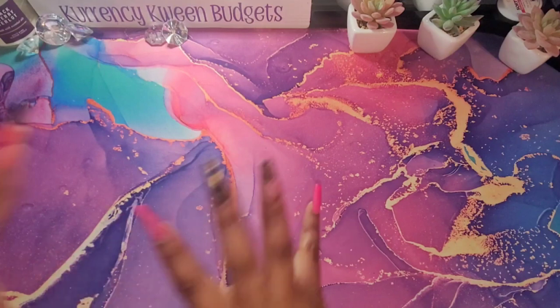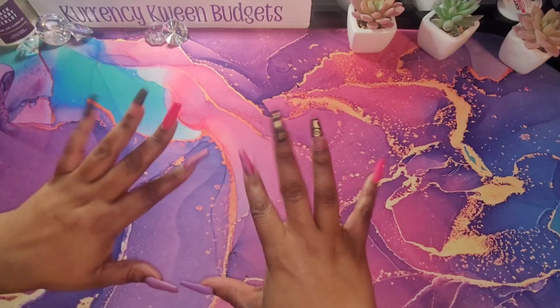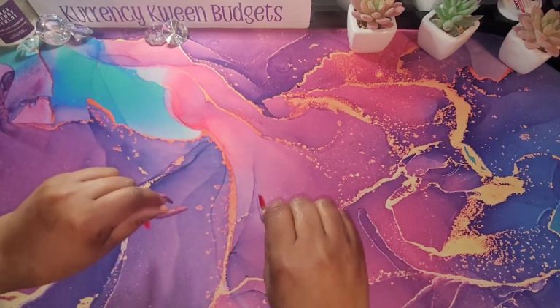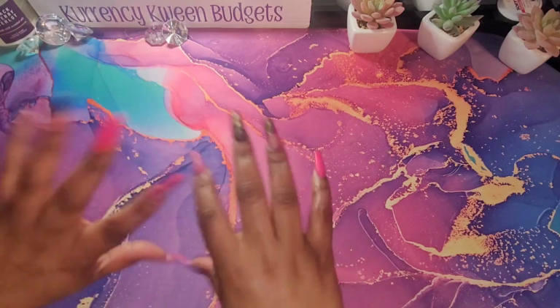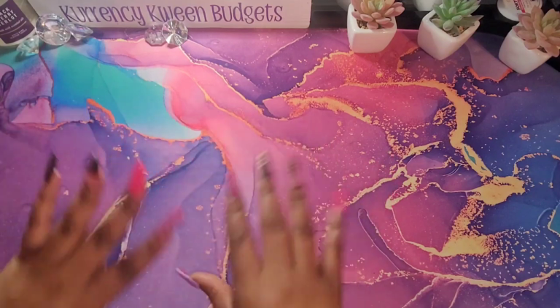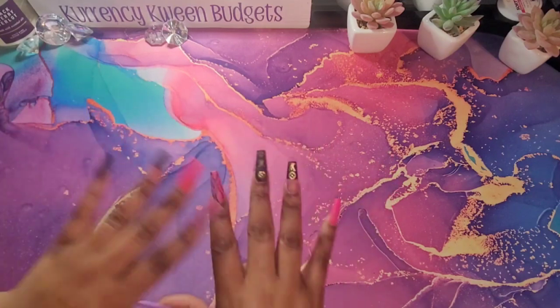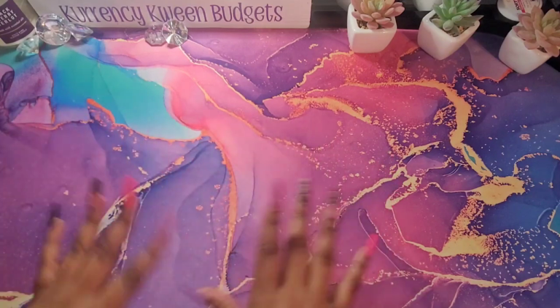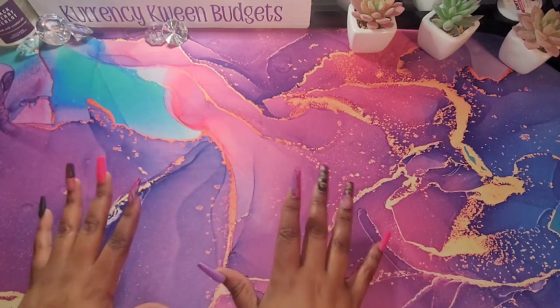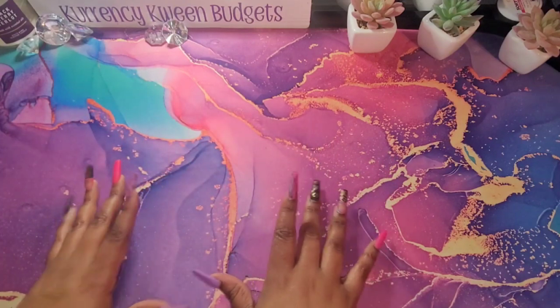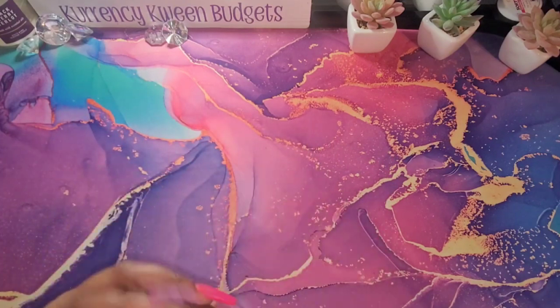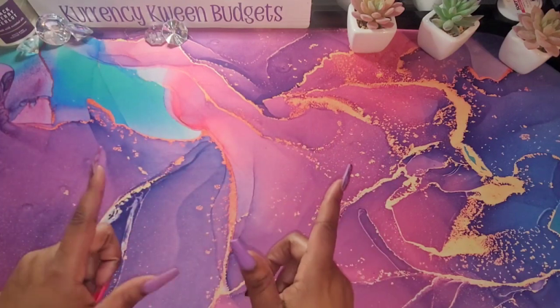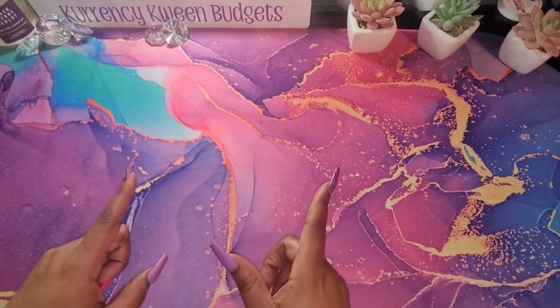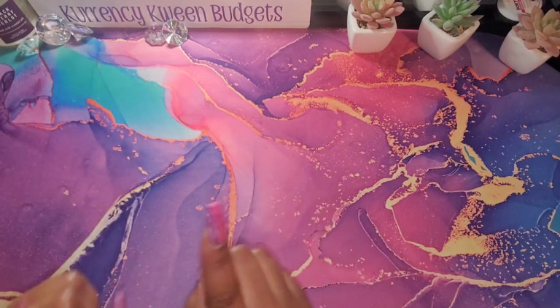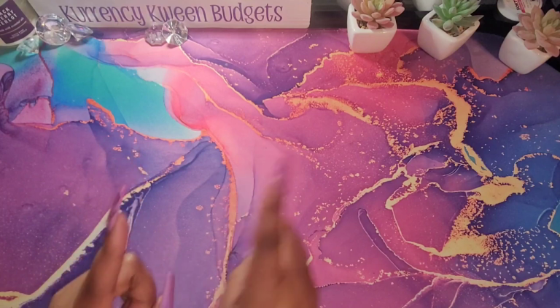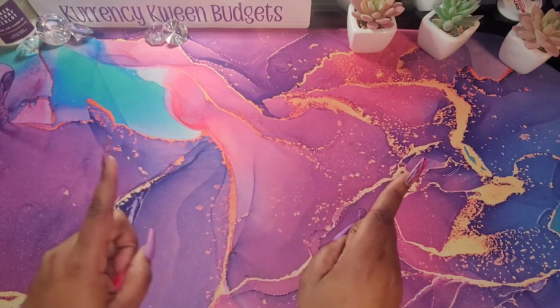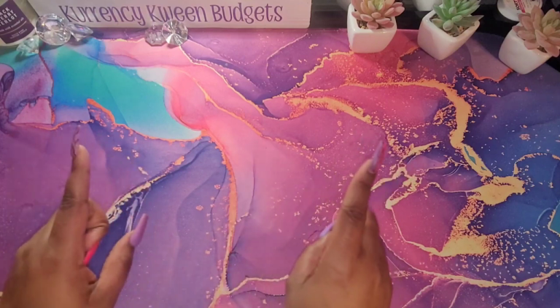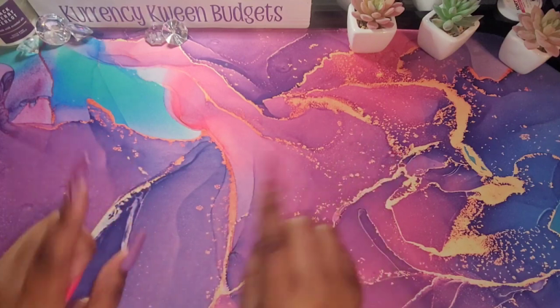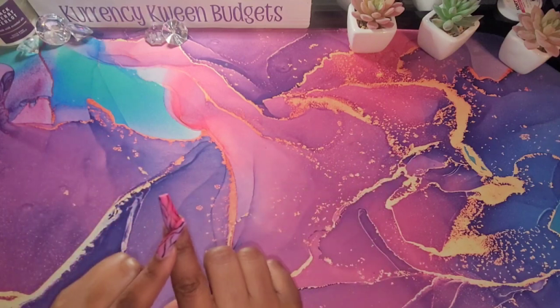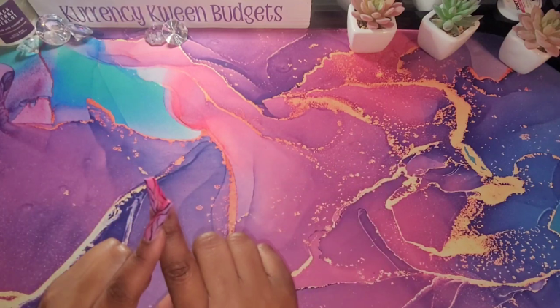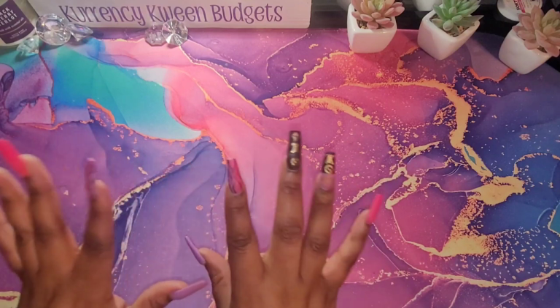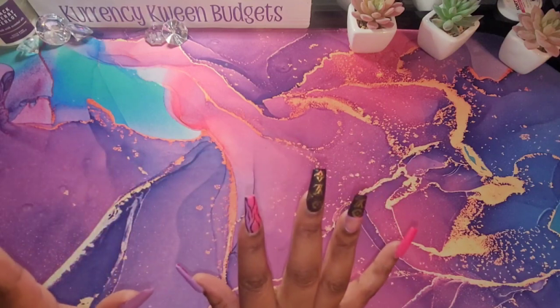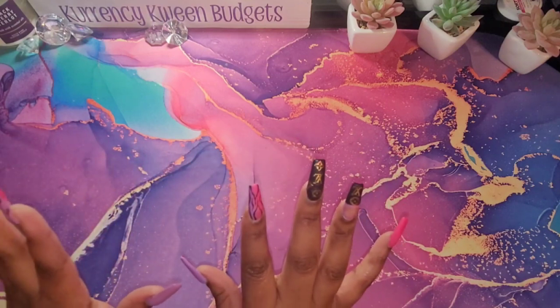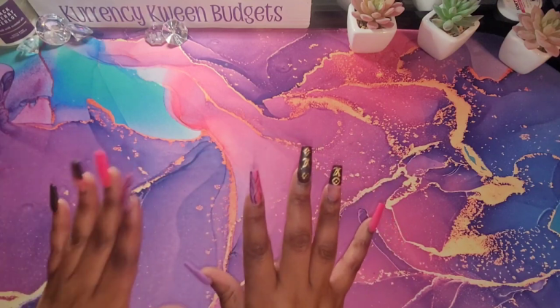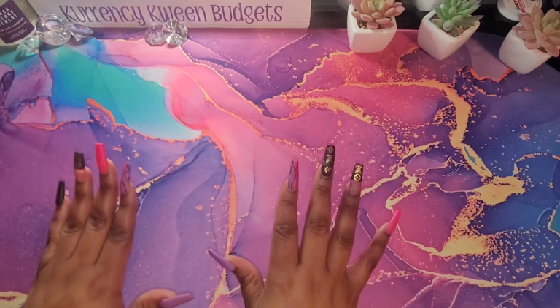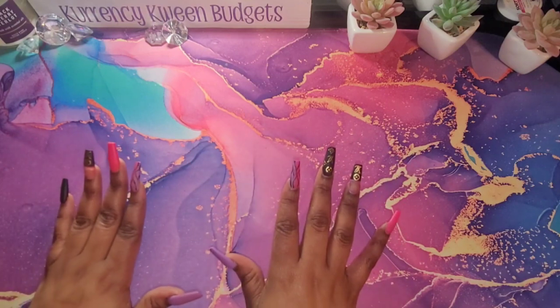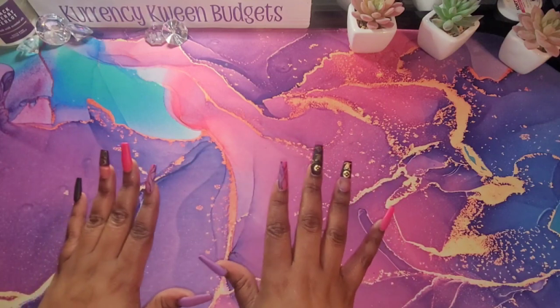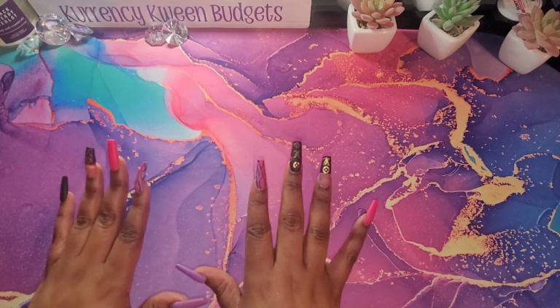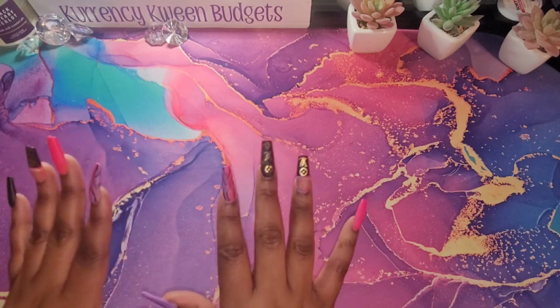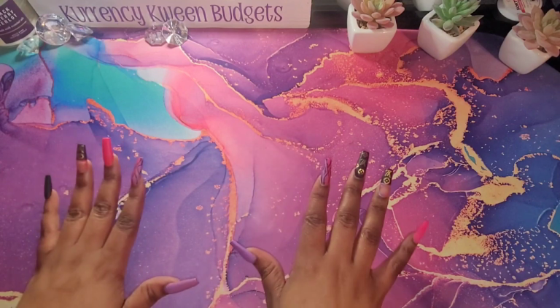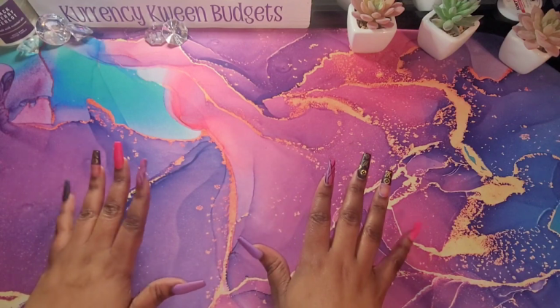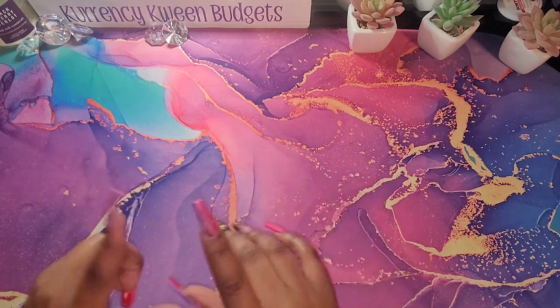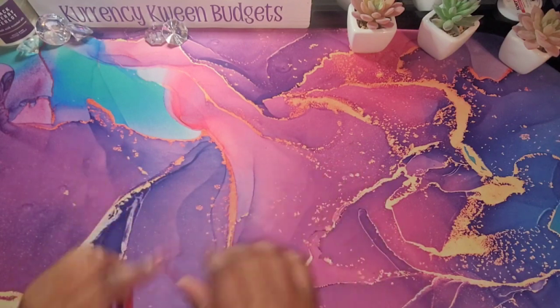Hello, hello queens. It's your girl Kanesha with Currency Queen Budgets. In this video, I will be putting together my new budget planner. If that is something you're interested in, stay tuned.